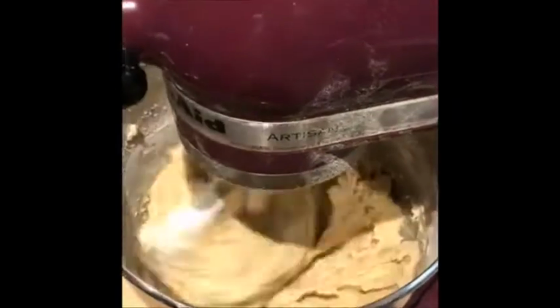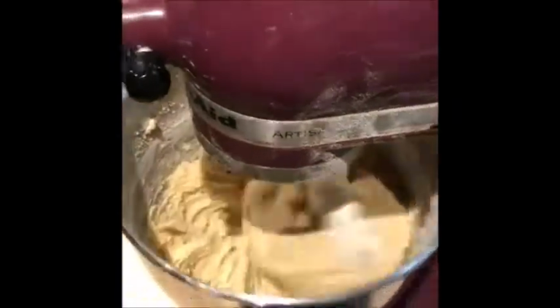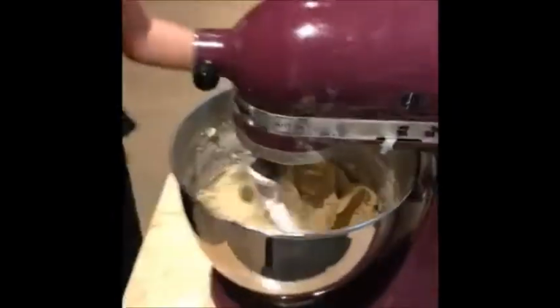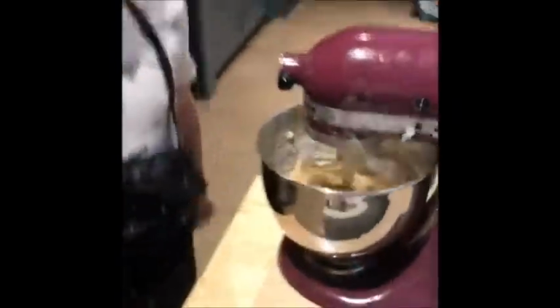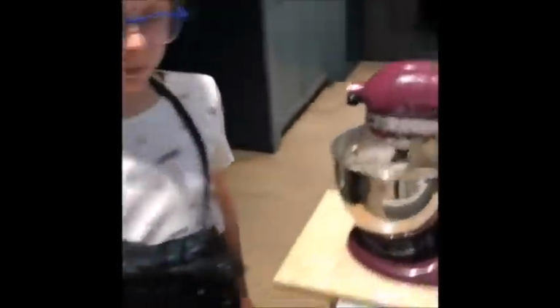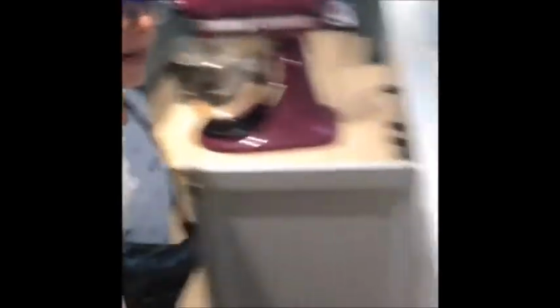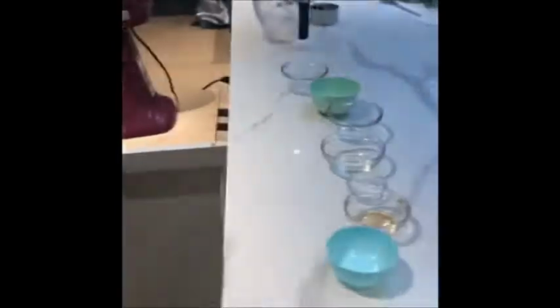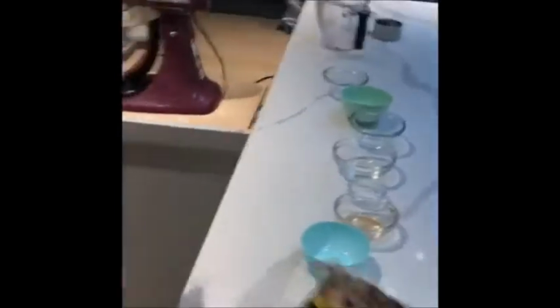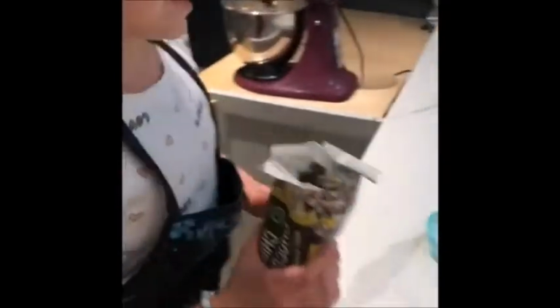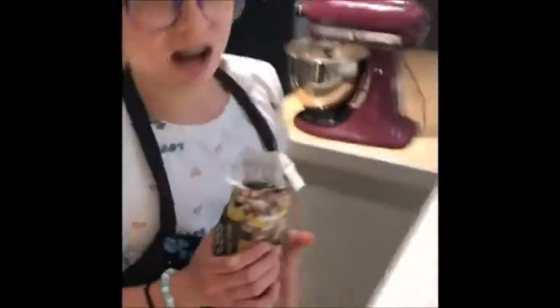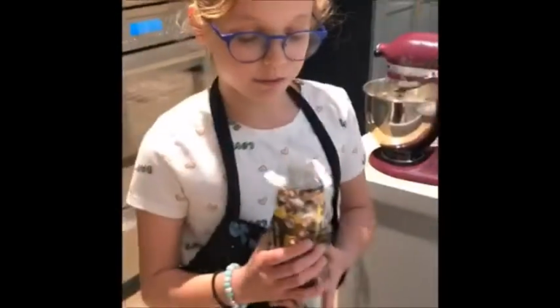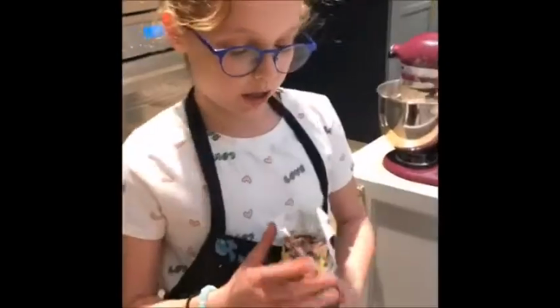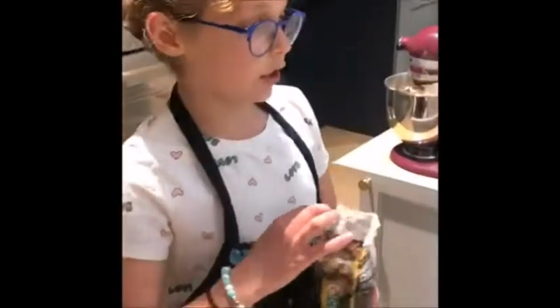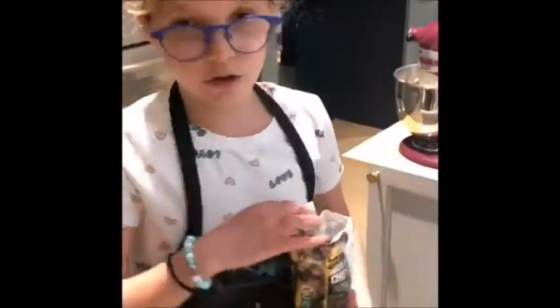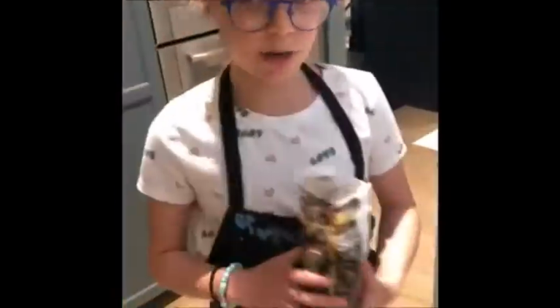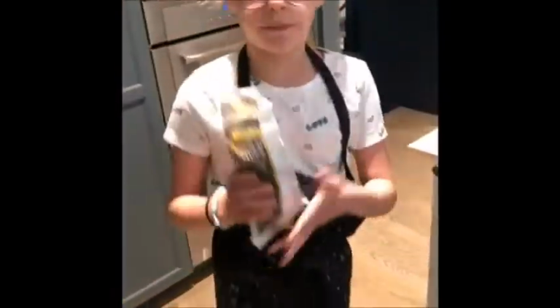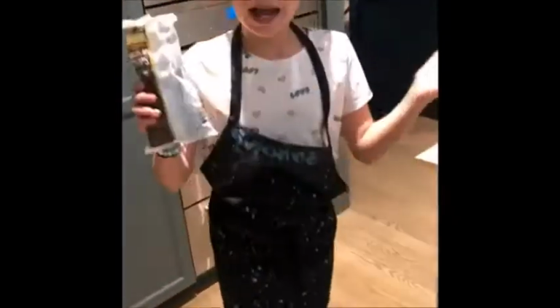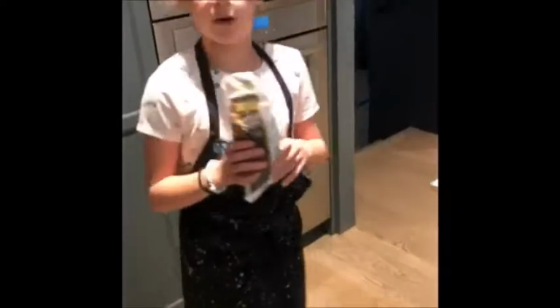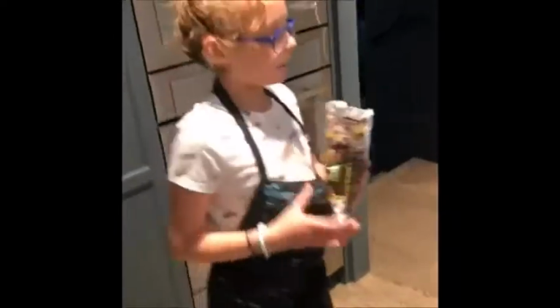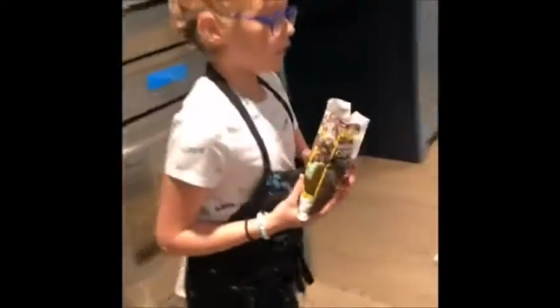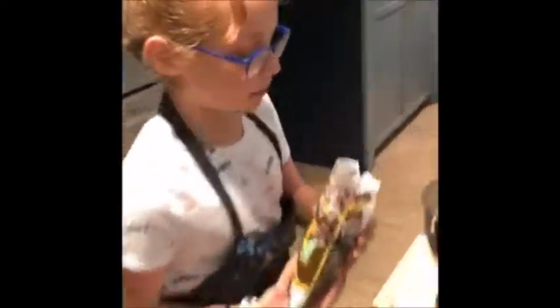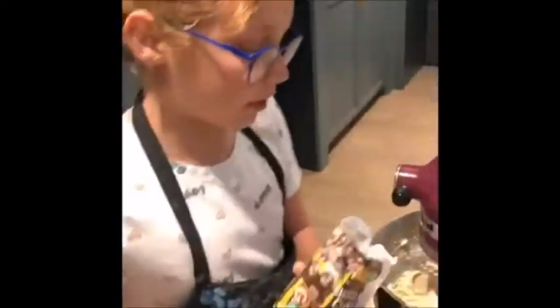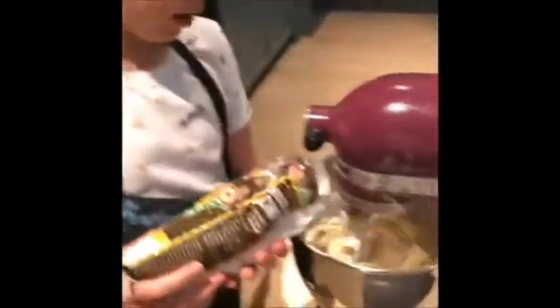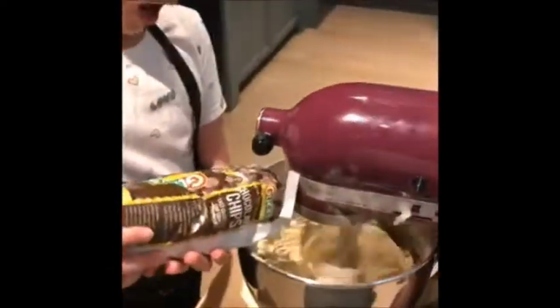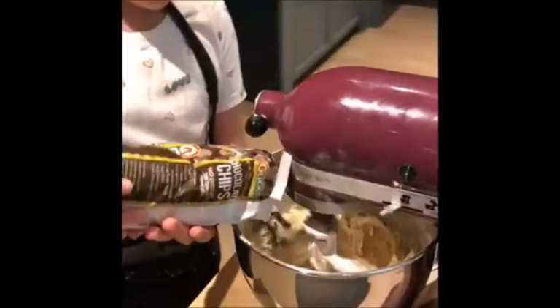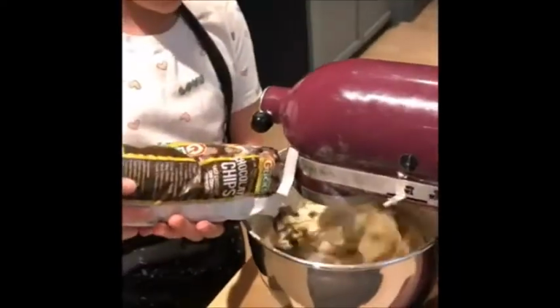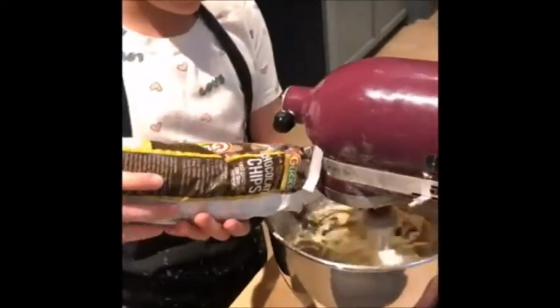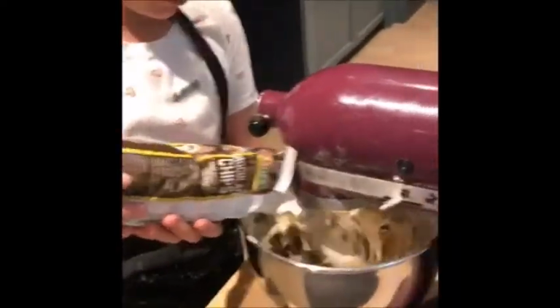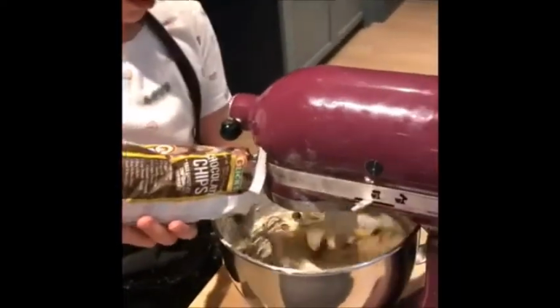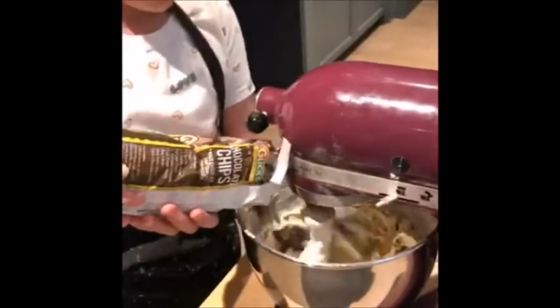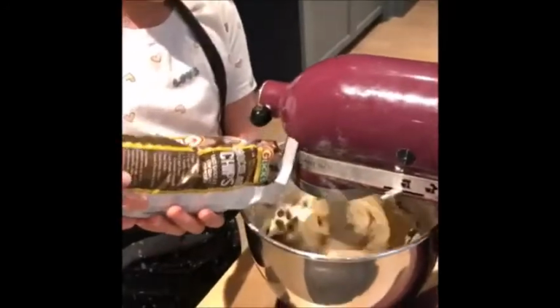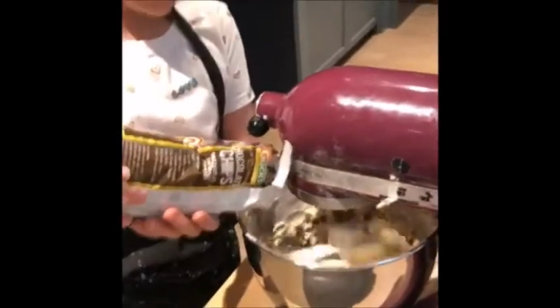And then all you have to do is add in a certain amount of chocolate chips. But I just do a whole bag of little chocolate chips — you could do however much you want. Dump them in there.